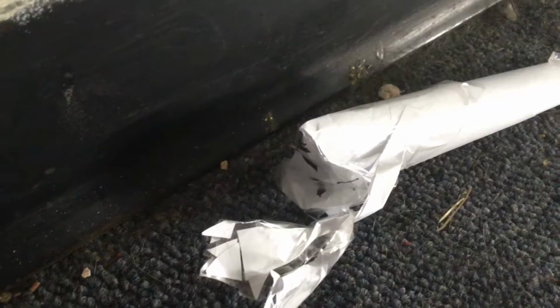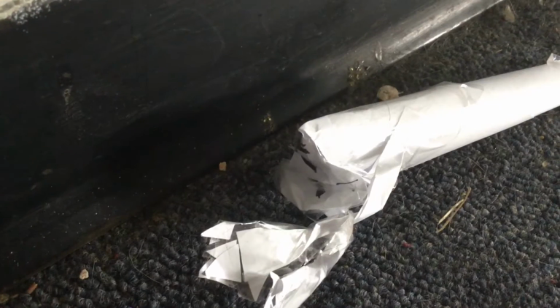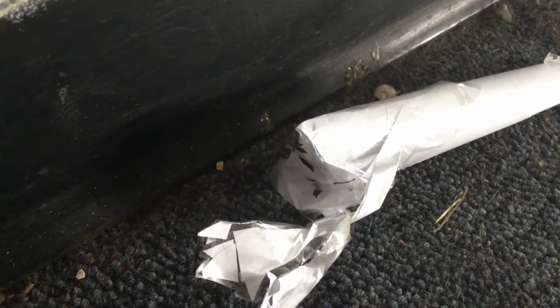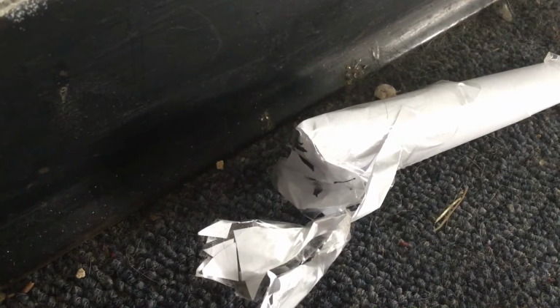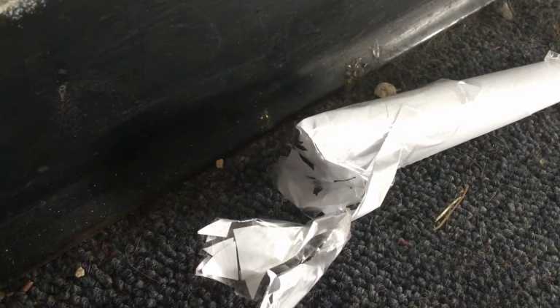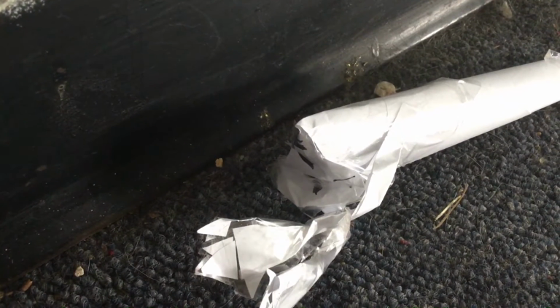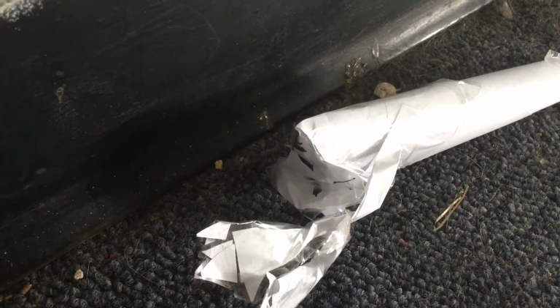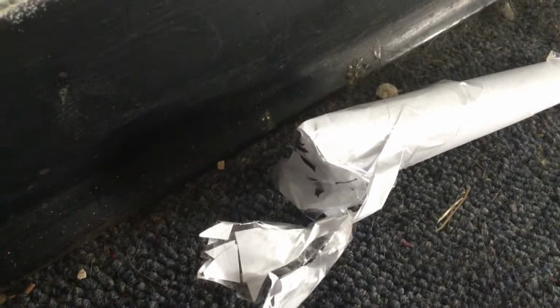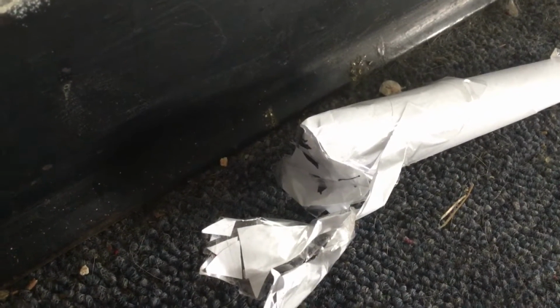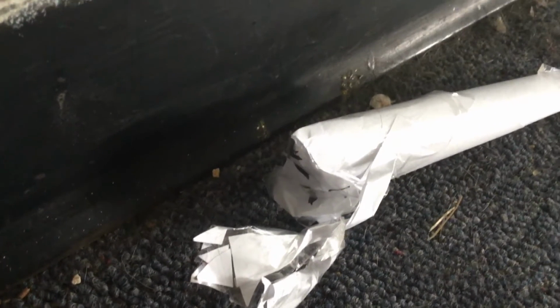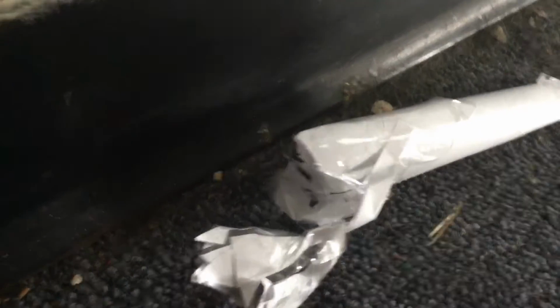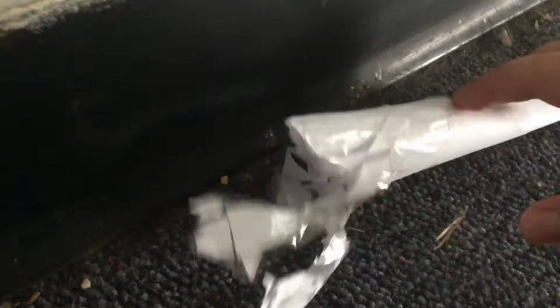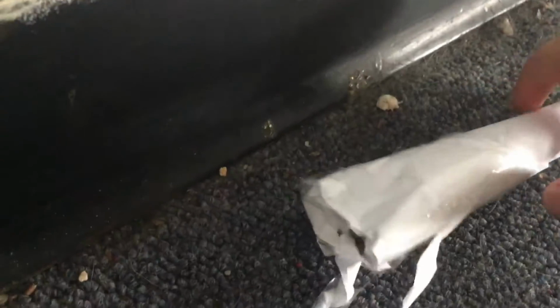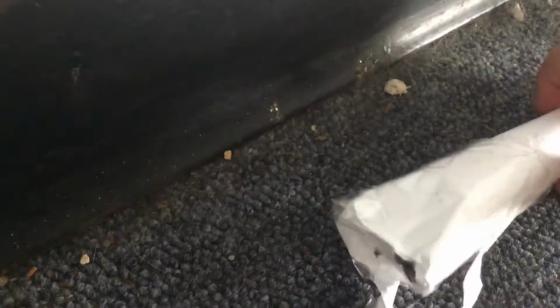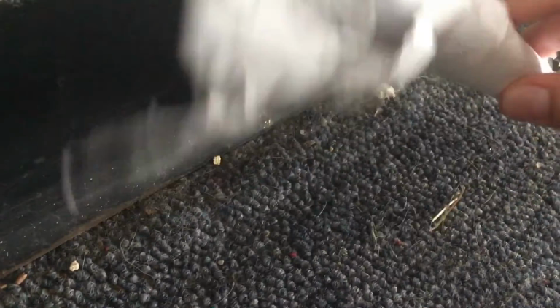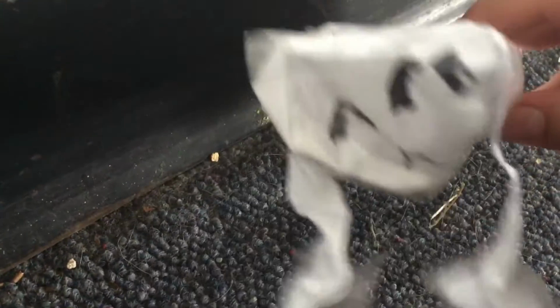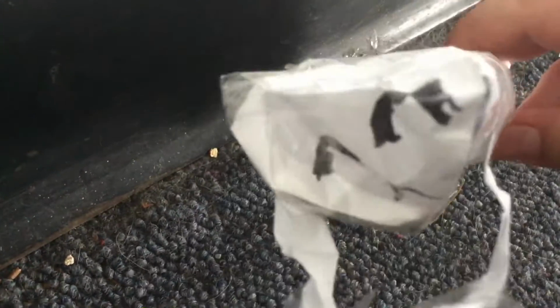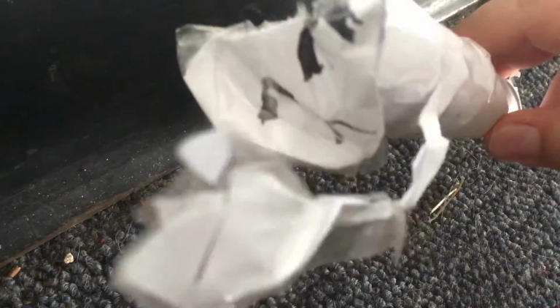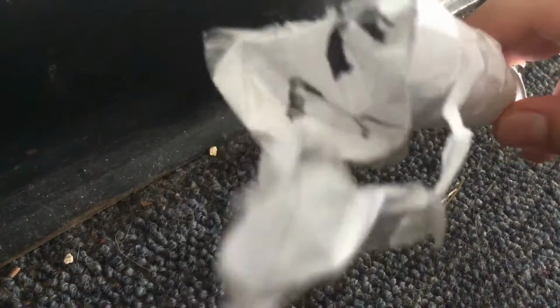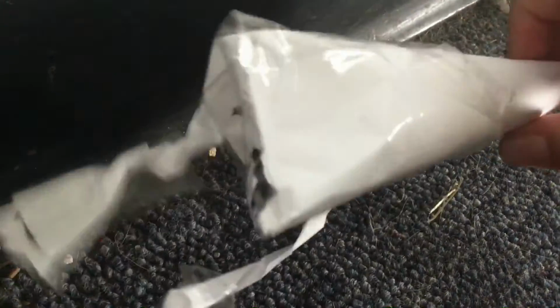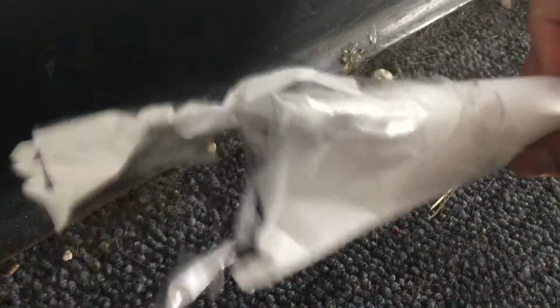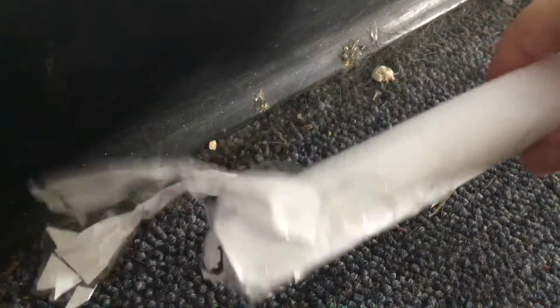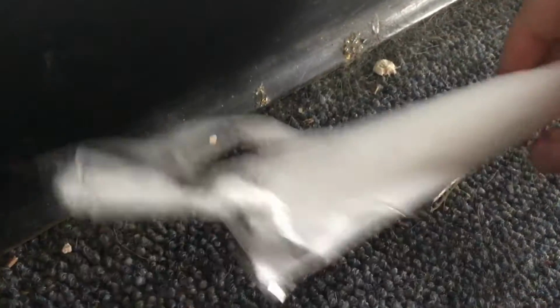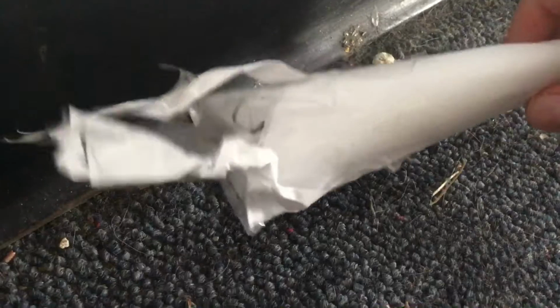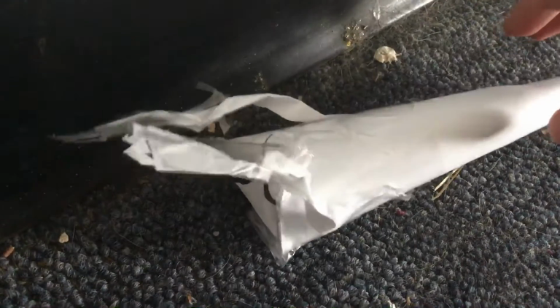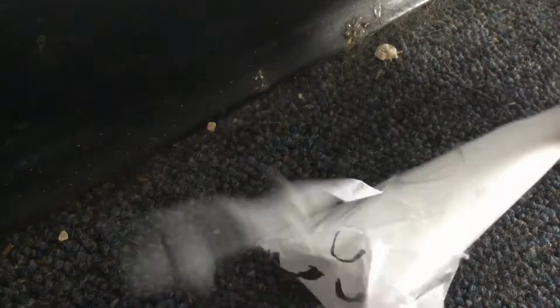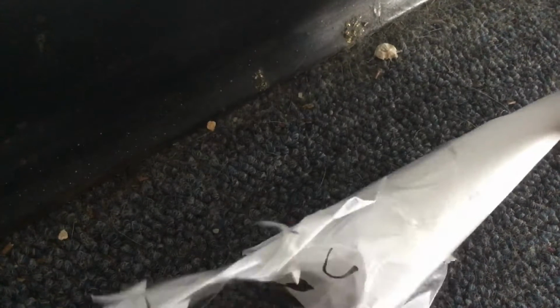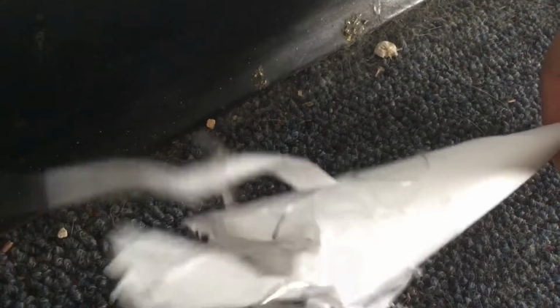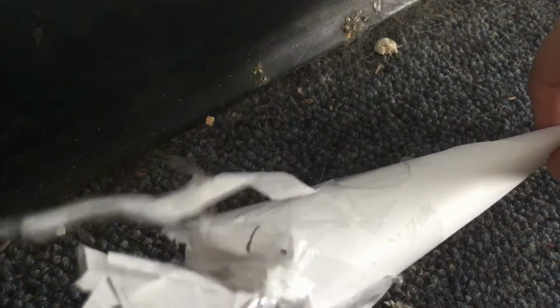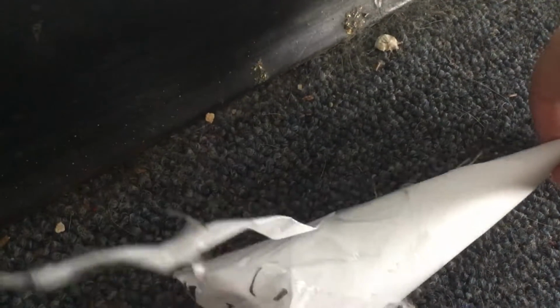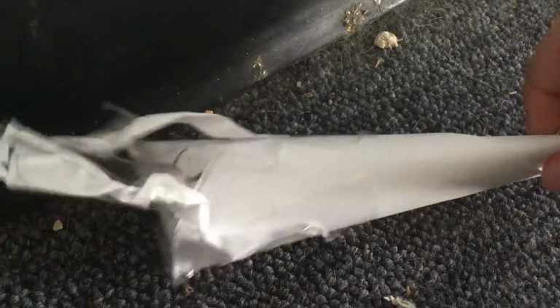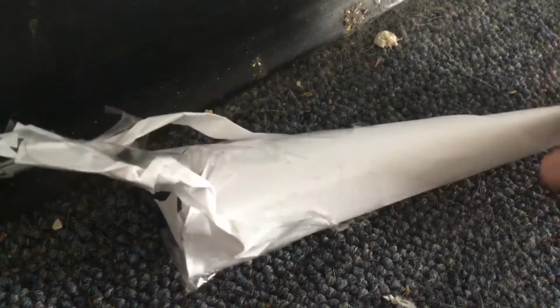Hello everybody, welcome back to another one of my videos. And today, well, I've done it once more. I've made another paper plushie, but you may think, oh — the golden astro bear — you already made this.